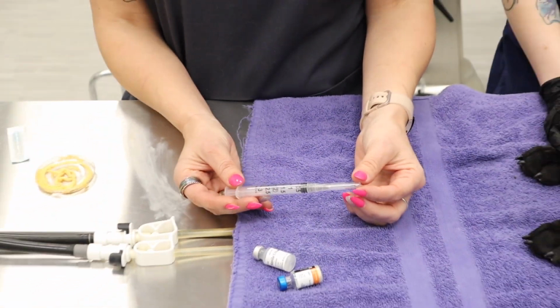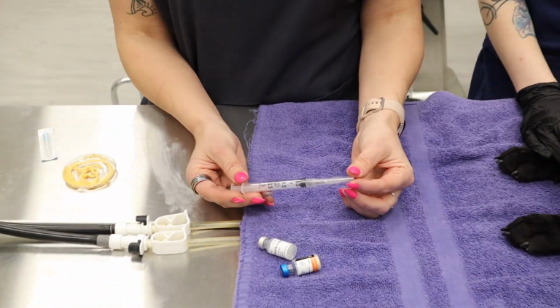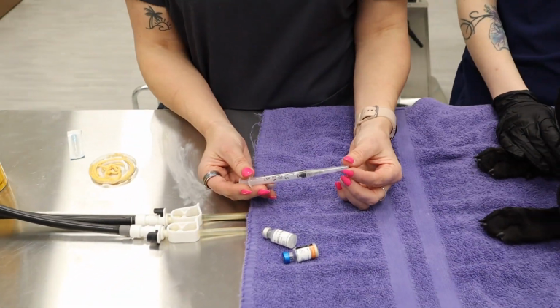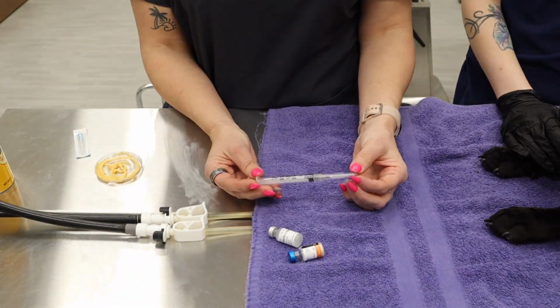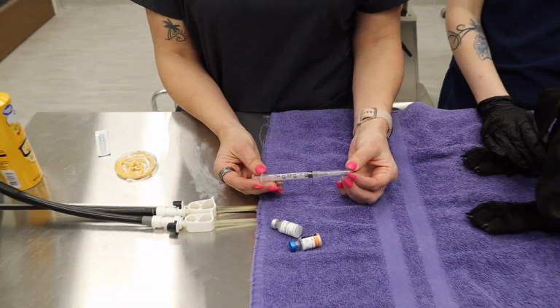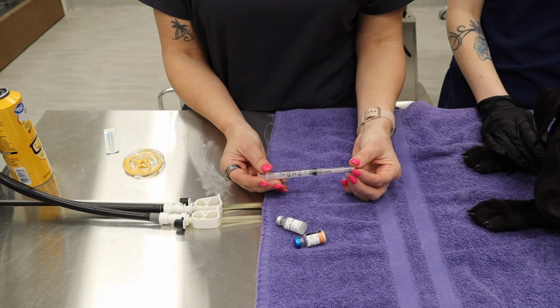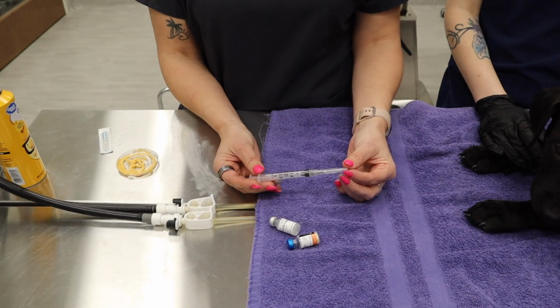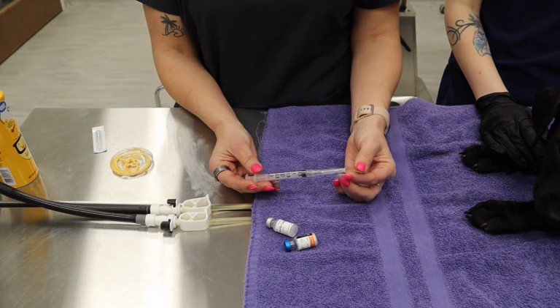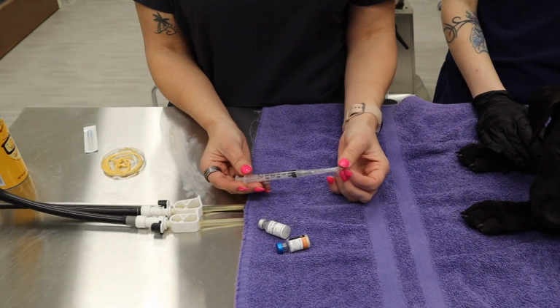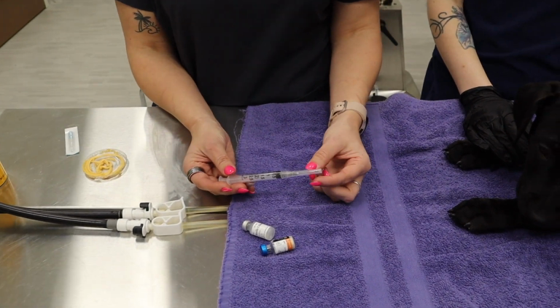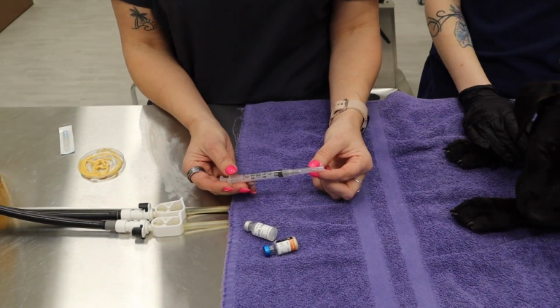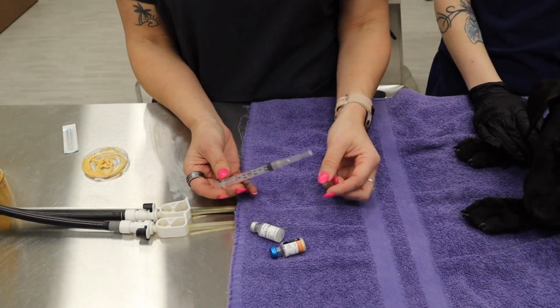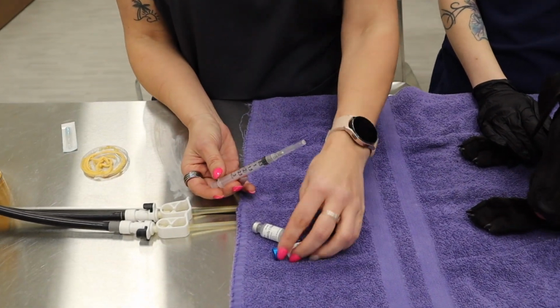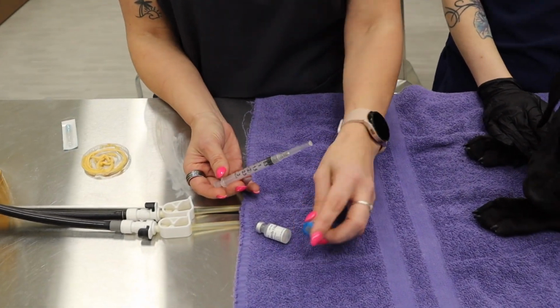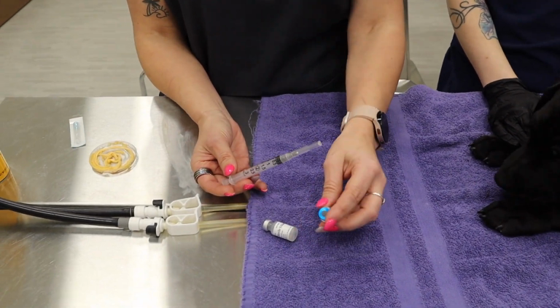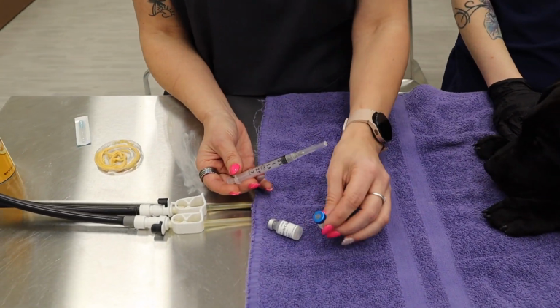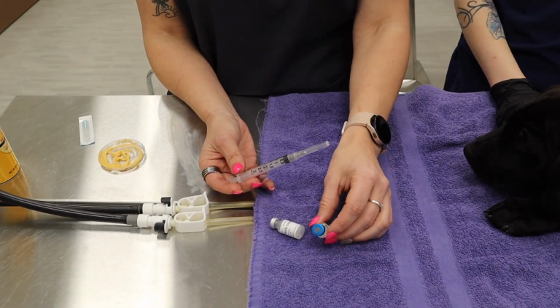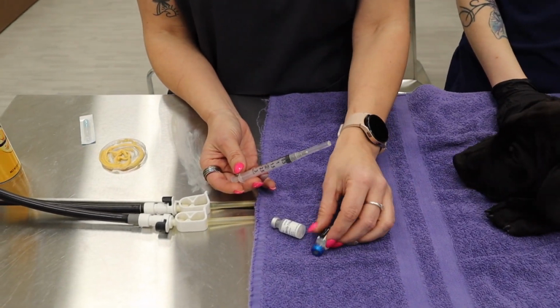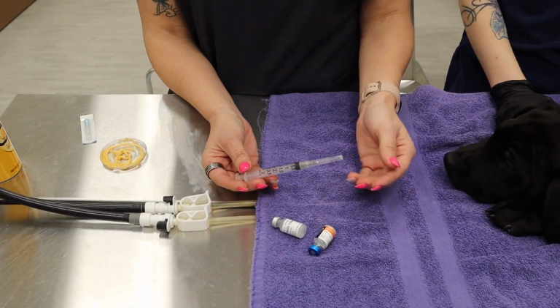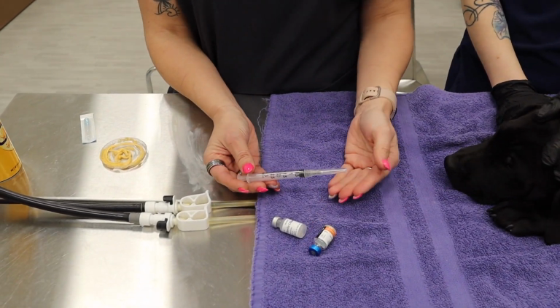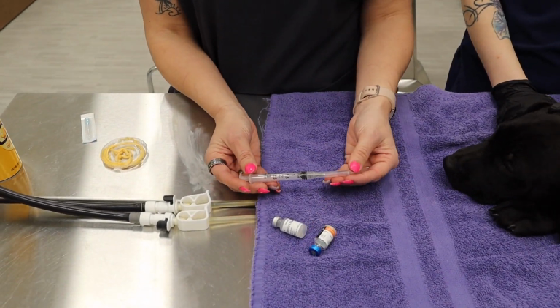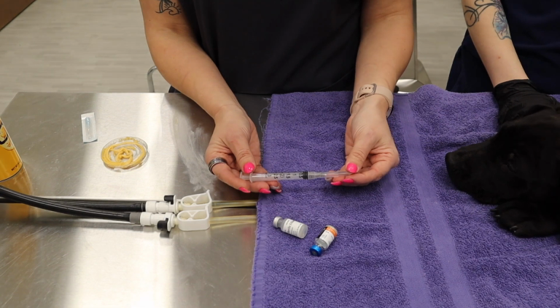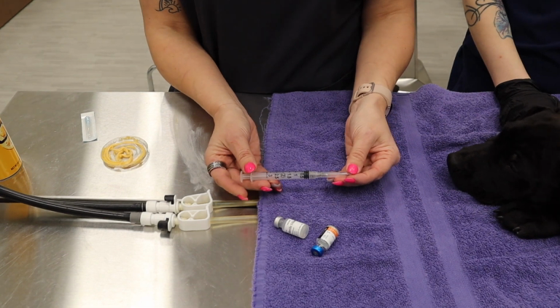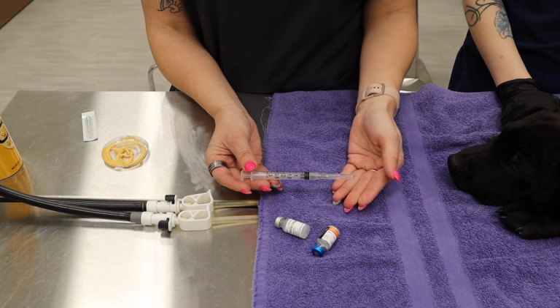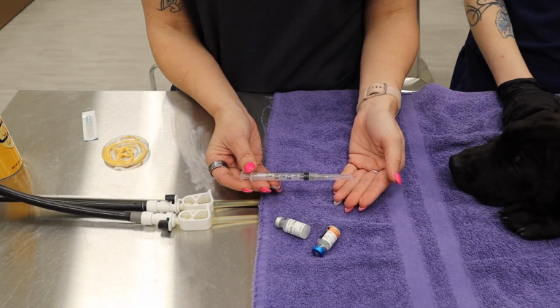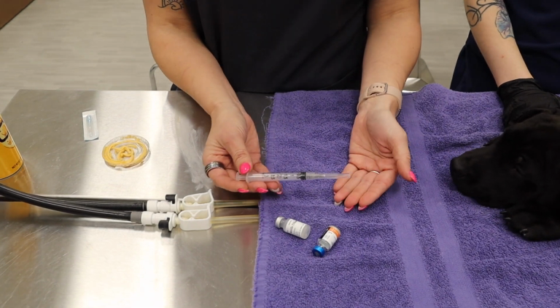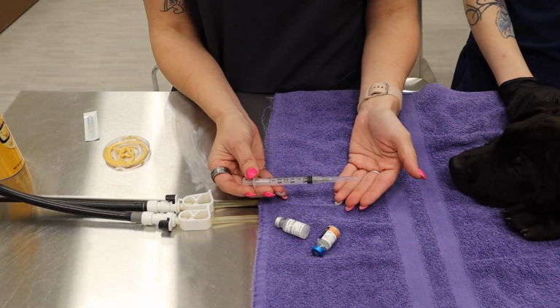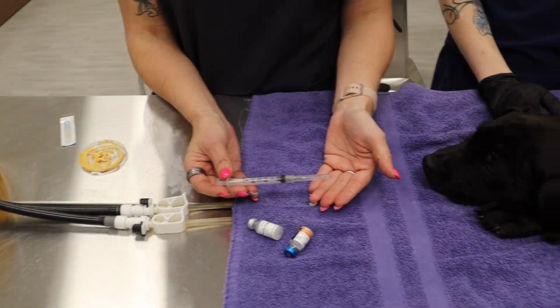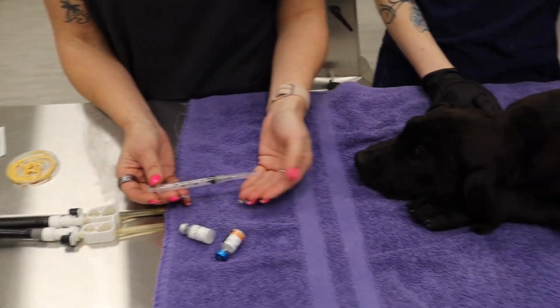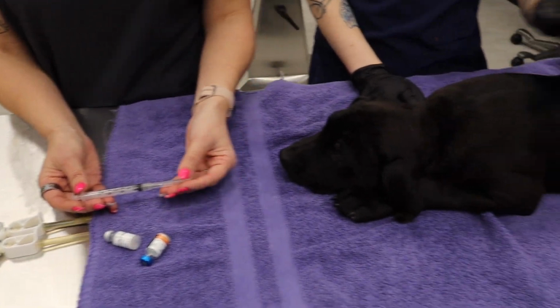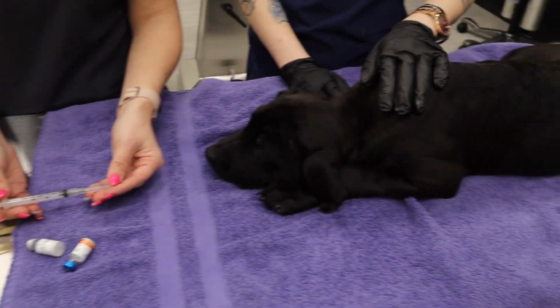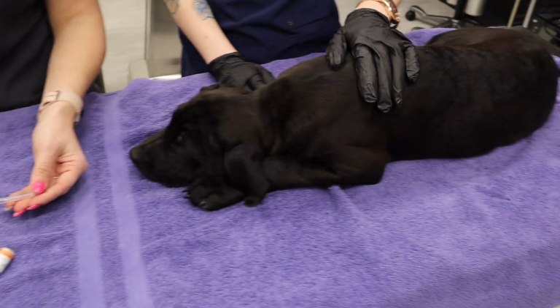Once it's all drawn up, we're going to go ahead and change the needle out so it's not a dull needle from going through the rubber stoppers, and then we're going to use that new needle to vaccinate our friend here.